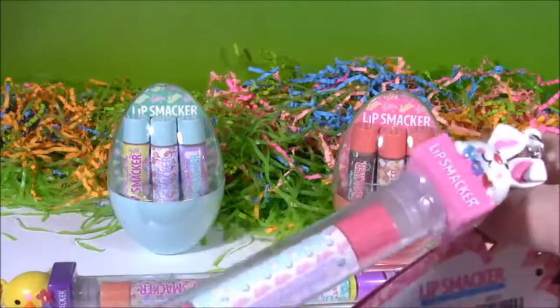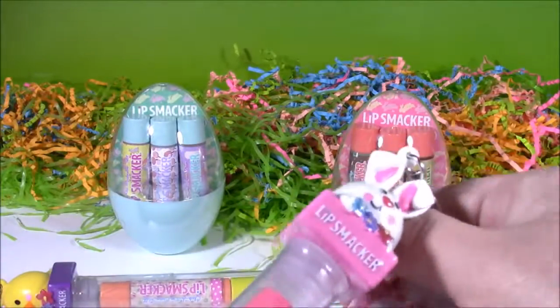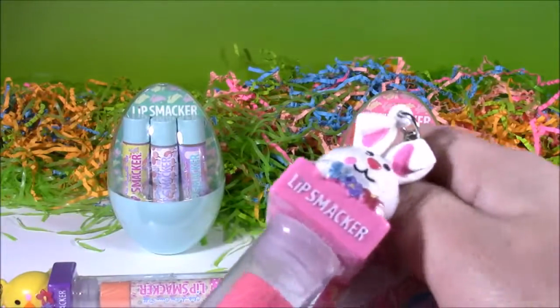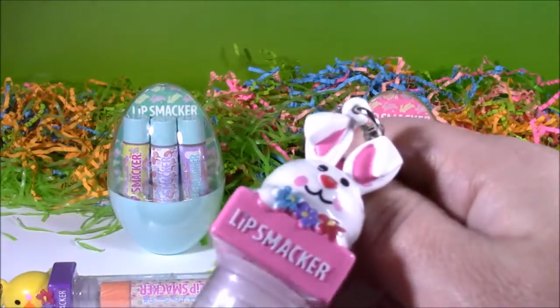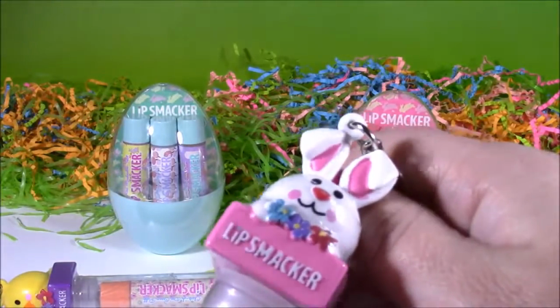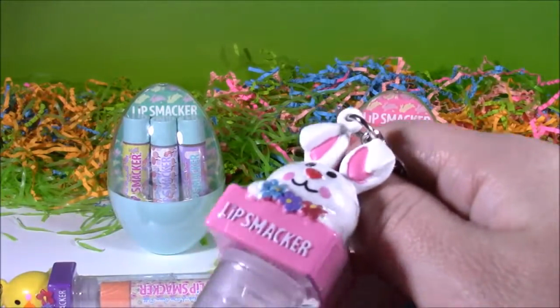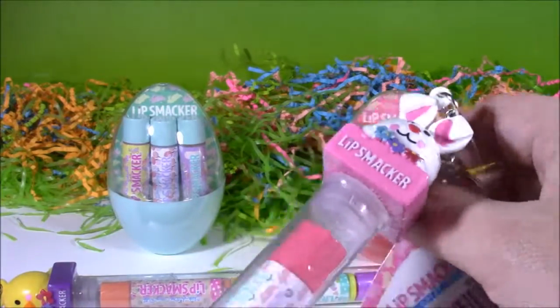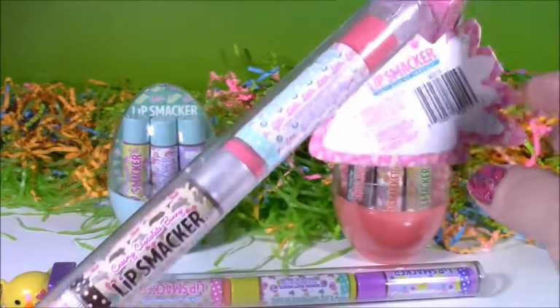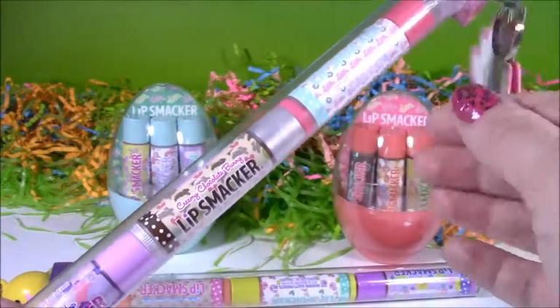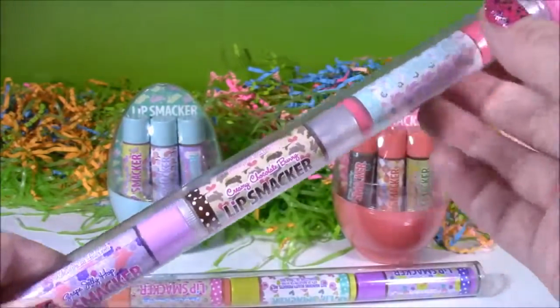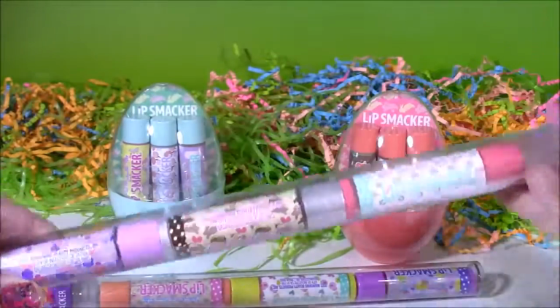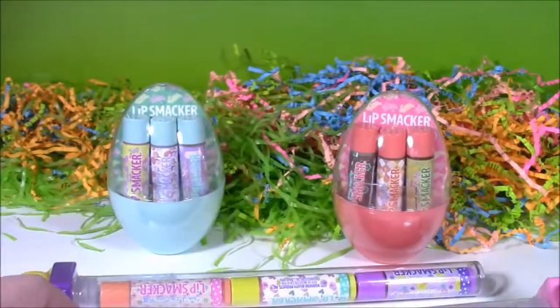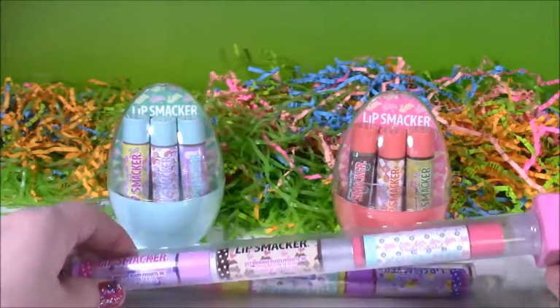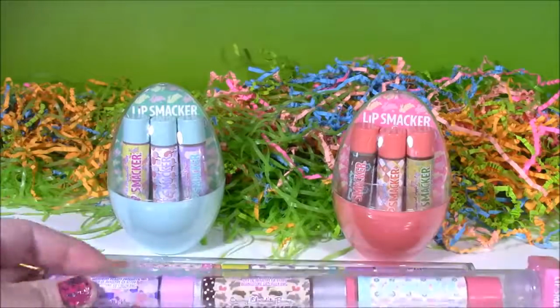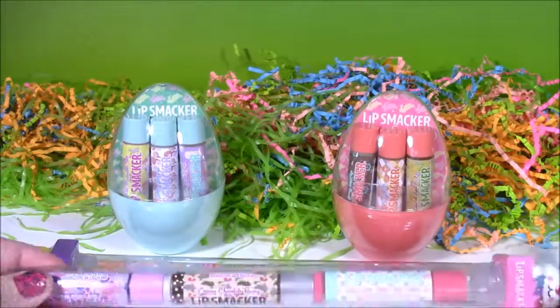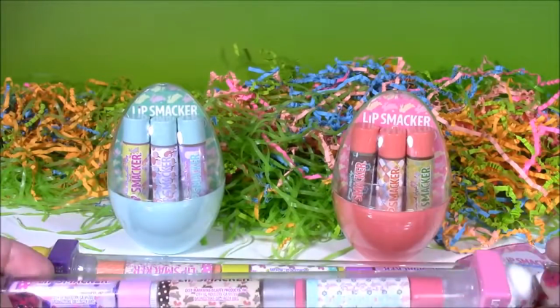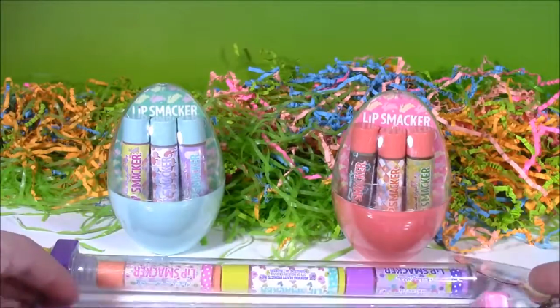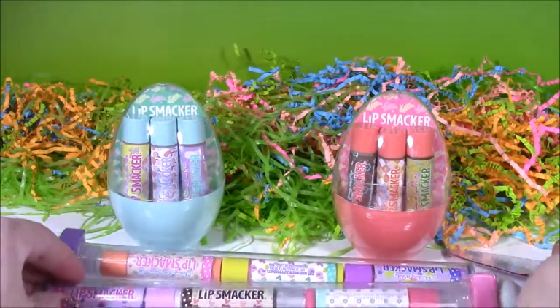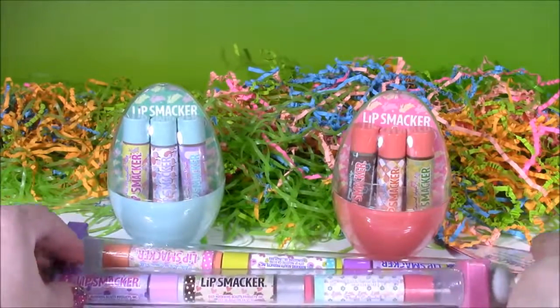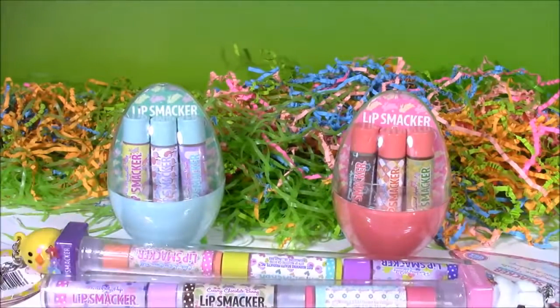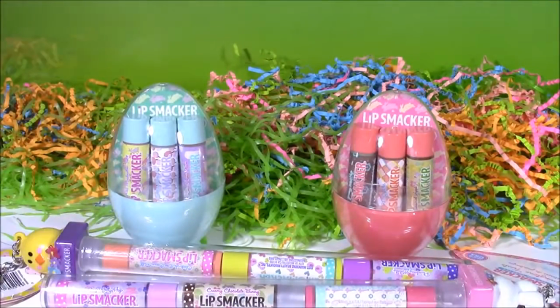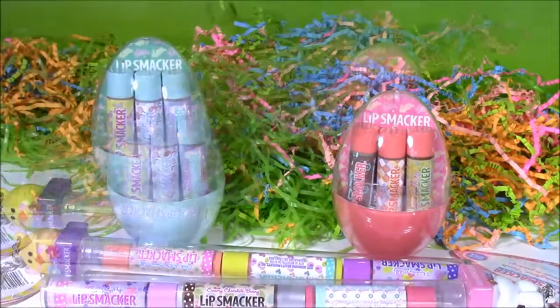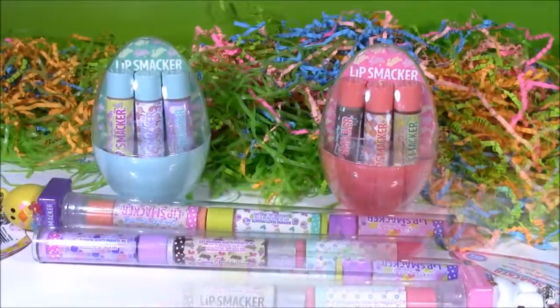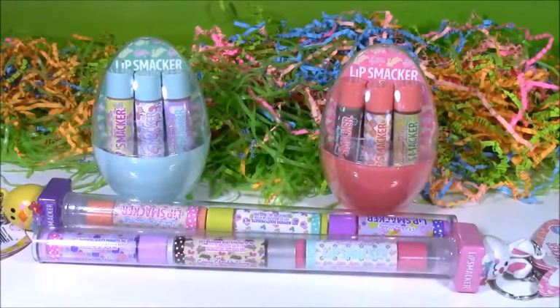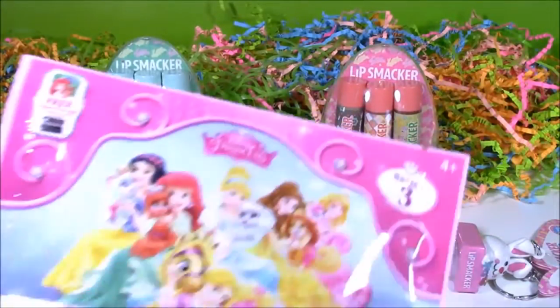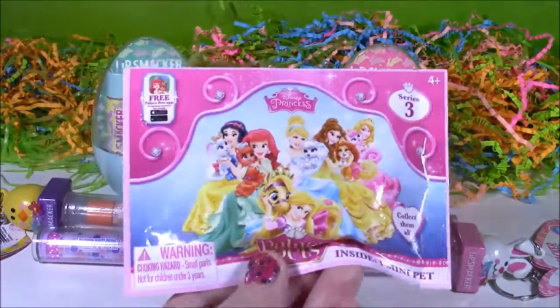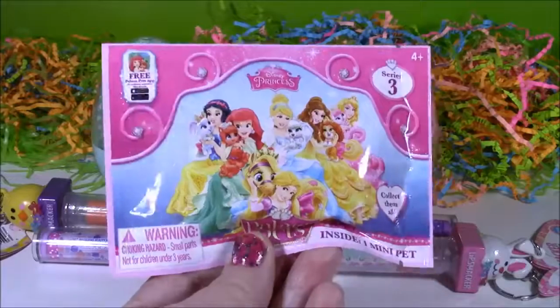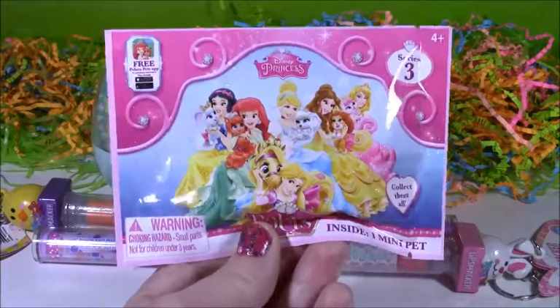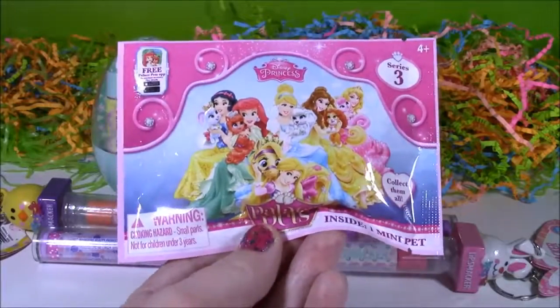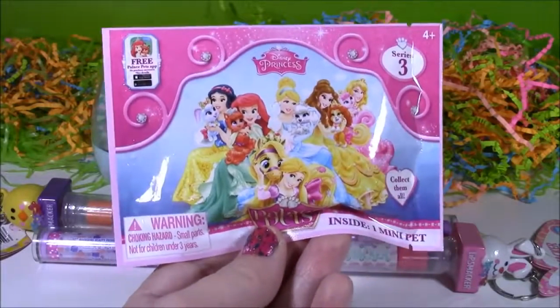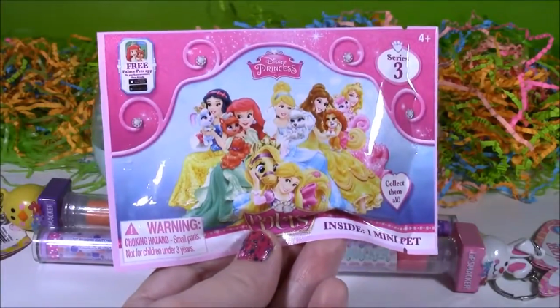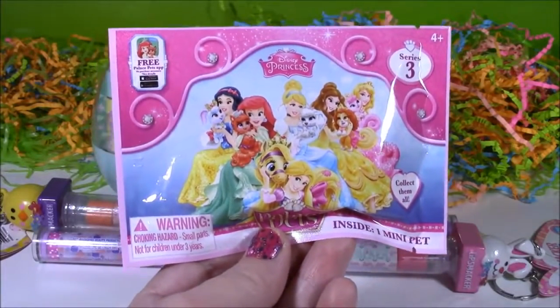Look at this one — cute little bunny. Three more. We open these up, take a close look, and after we open up all those Lip Balms, we have a blind bag — Disney Palace Pets.